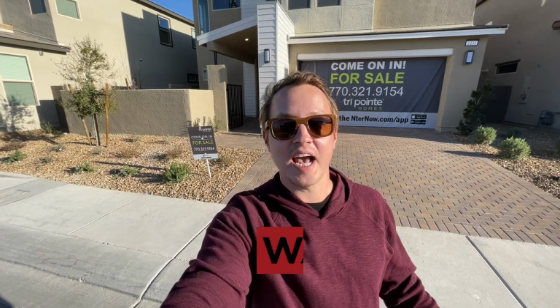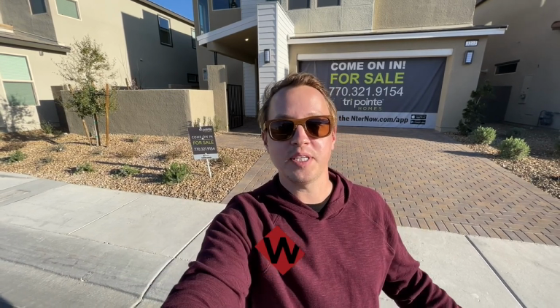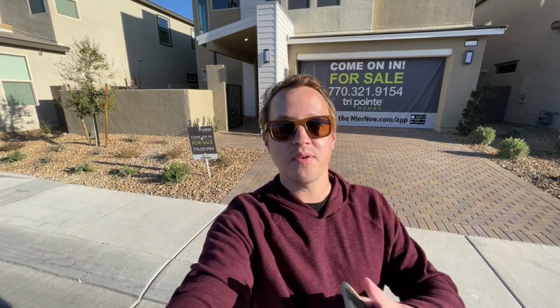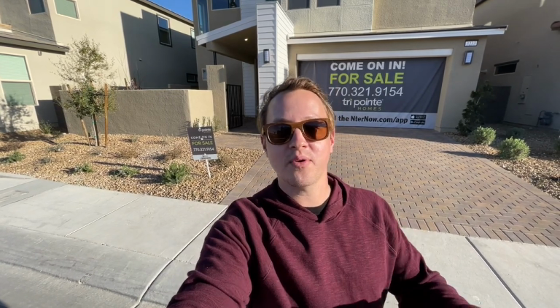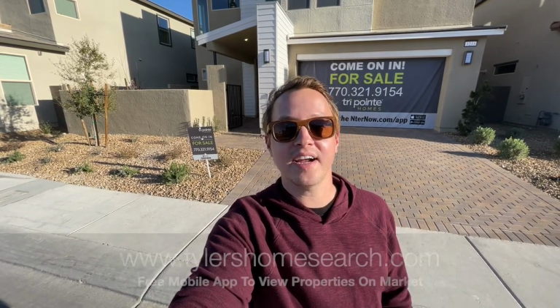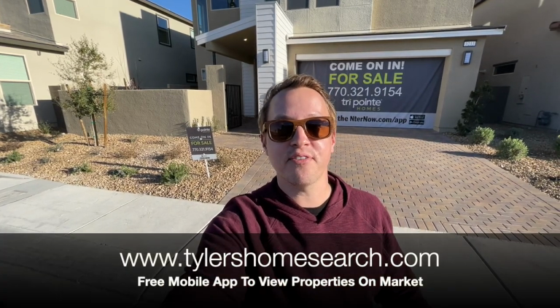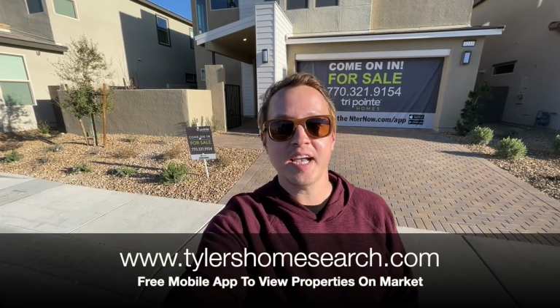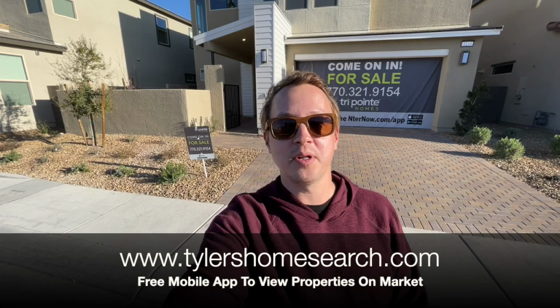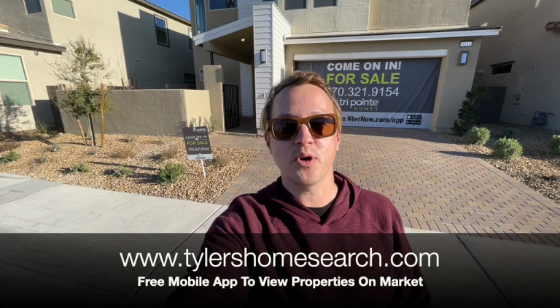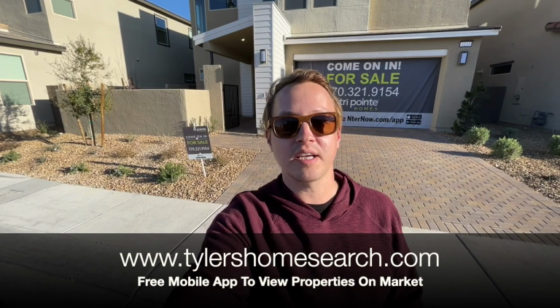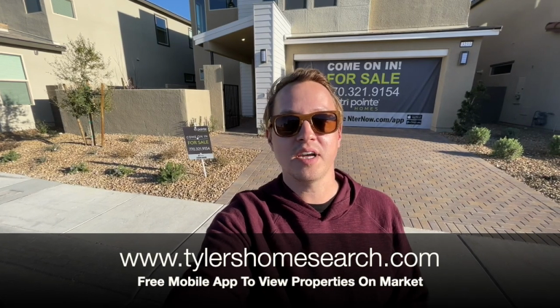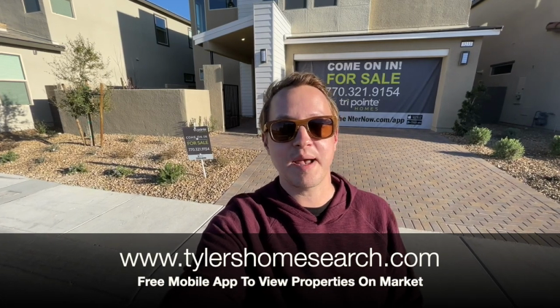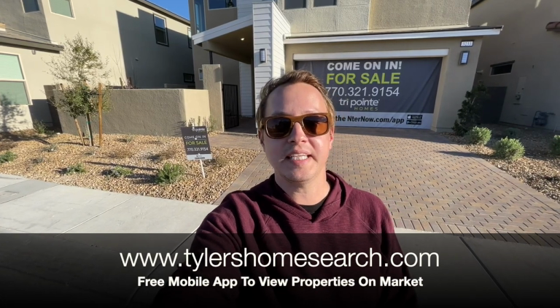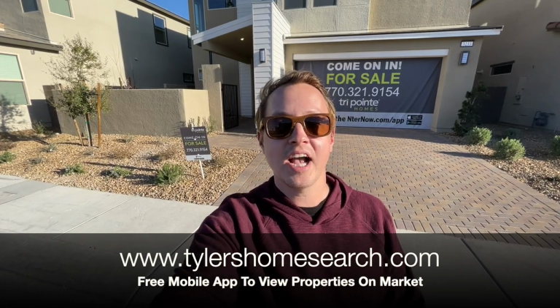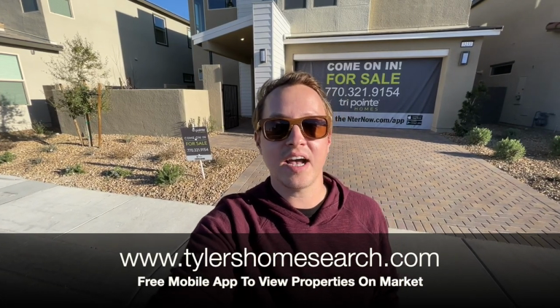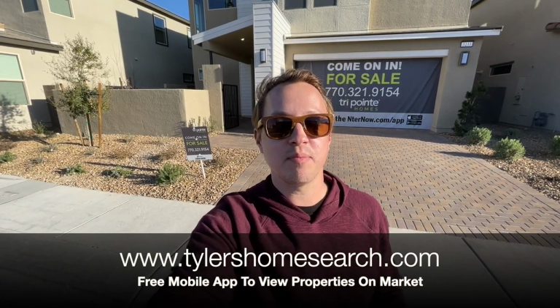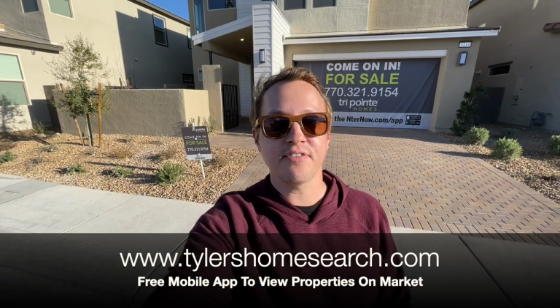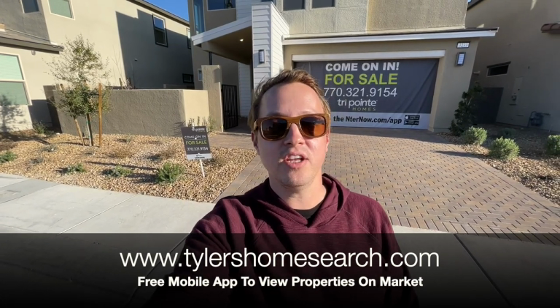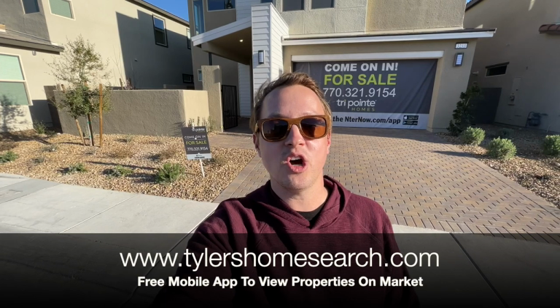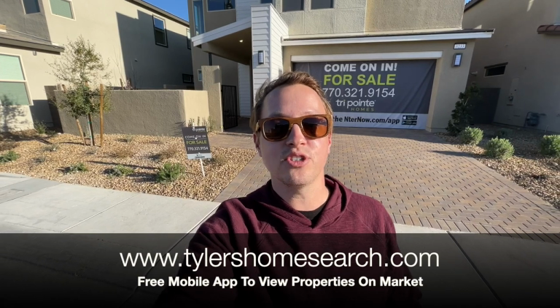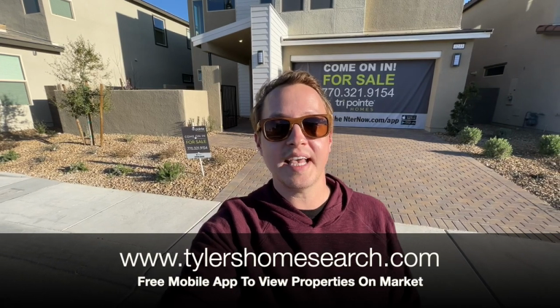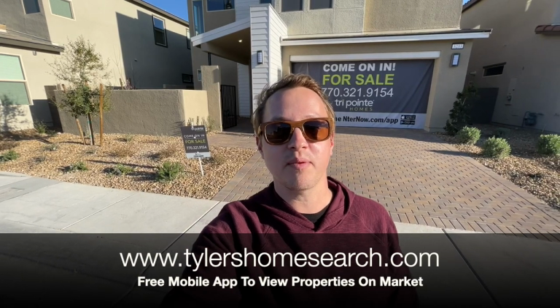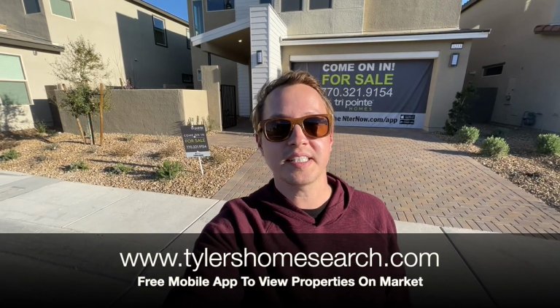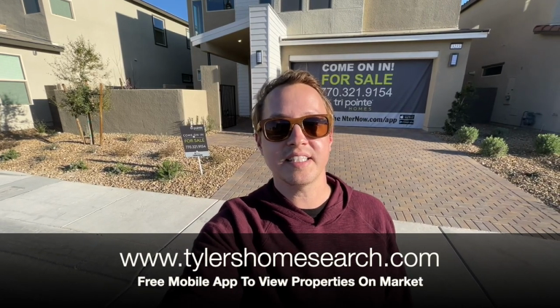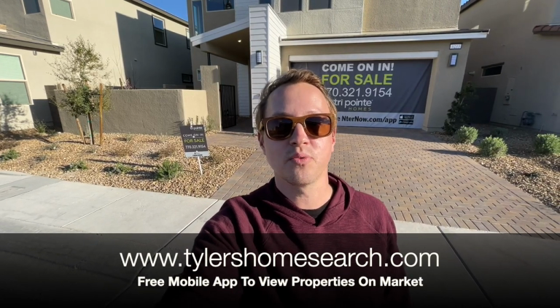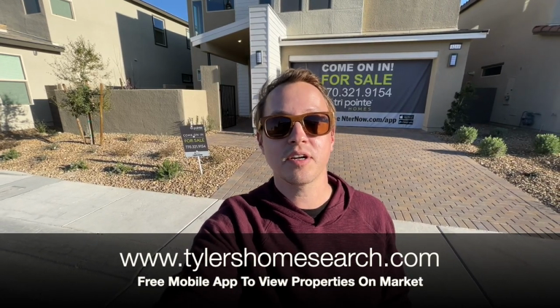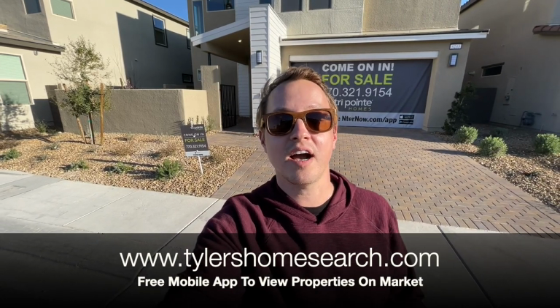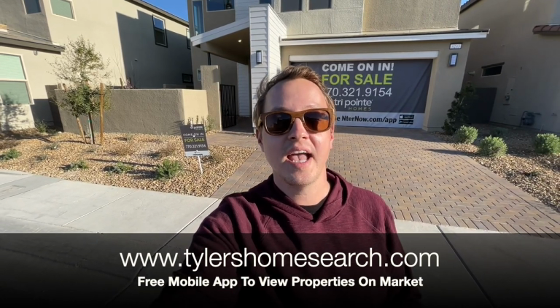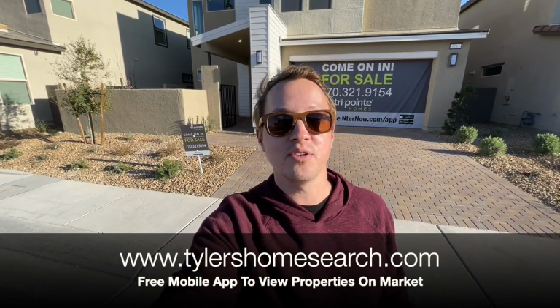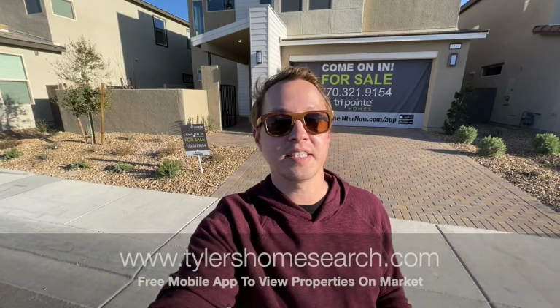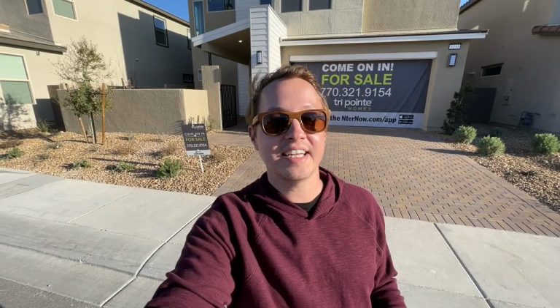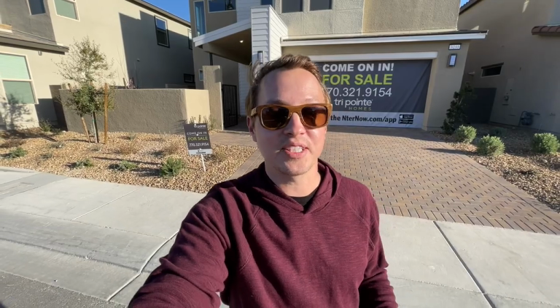Before we do, real quick, right here is my free mobile app. Only works on phone, not desktop or PC. Go ahead and download it completely free and you can see homes as soon as they hit the market, before sites like Zillow, Realtor.com, and all those good ones. Let's check out this one.